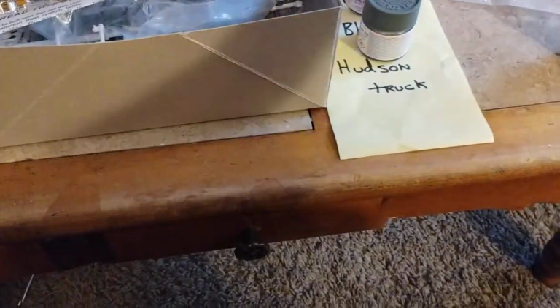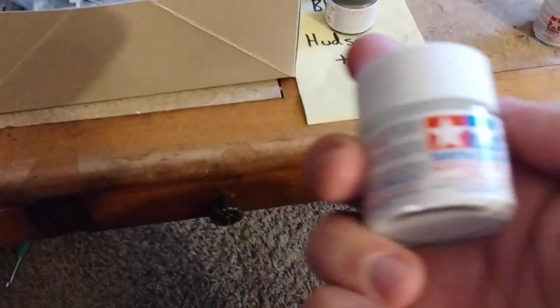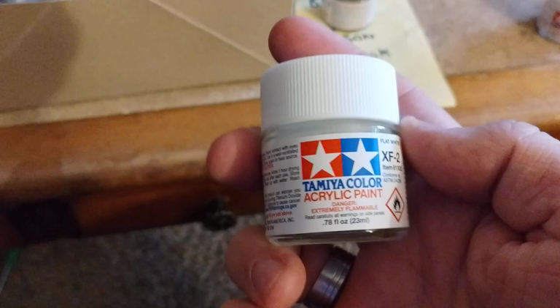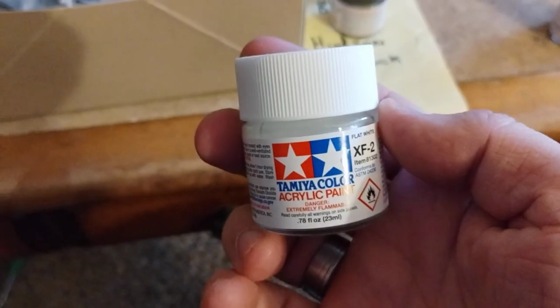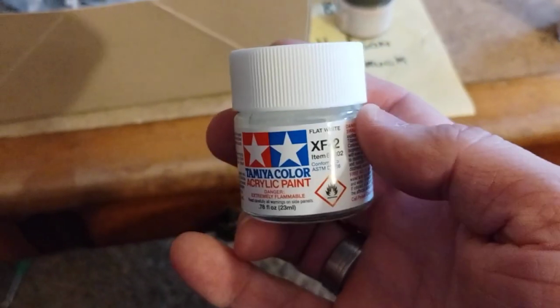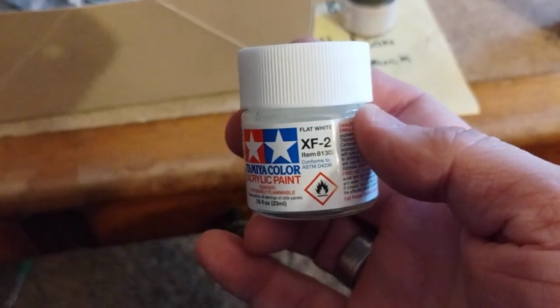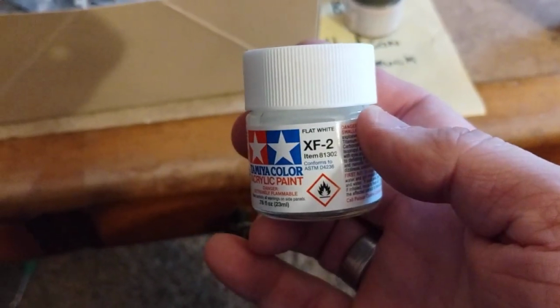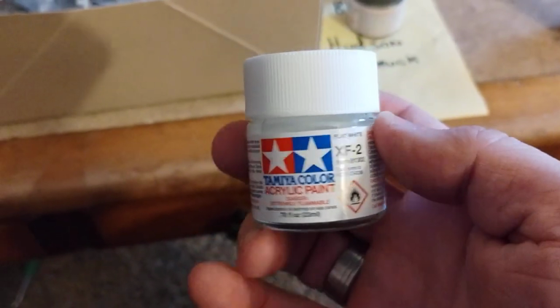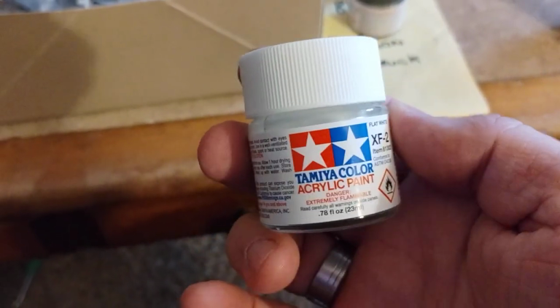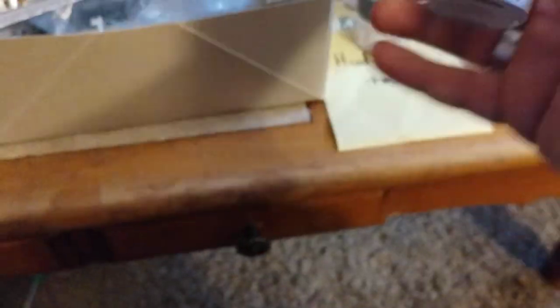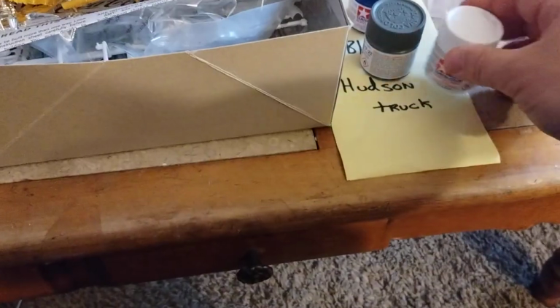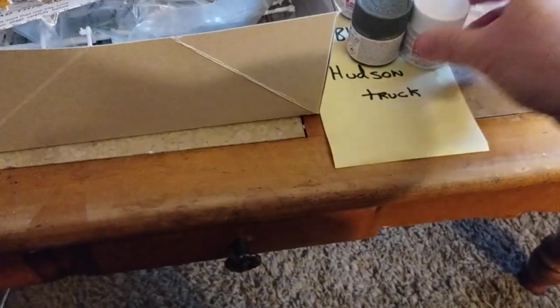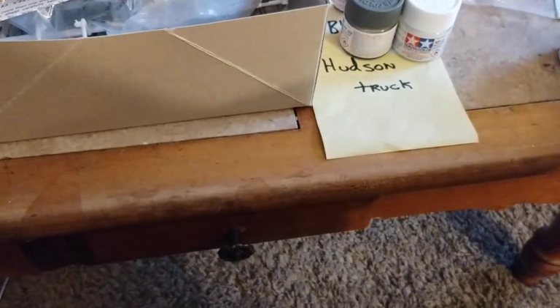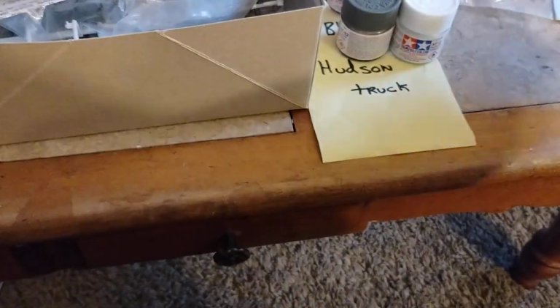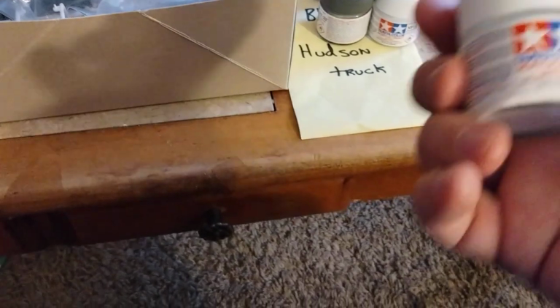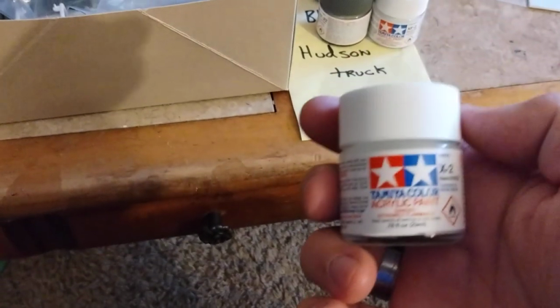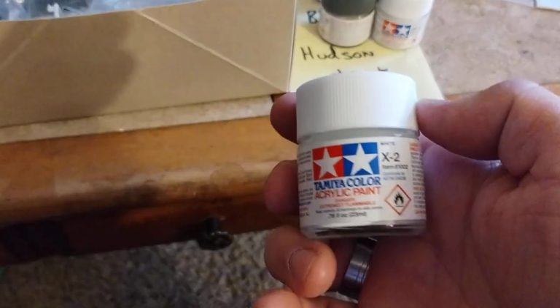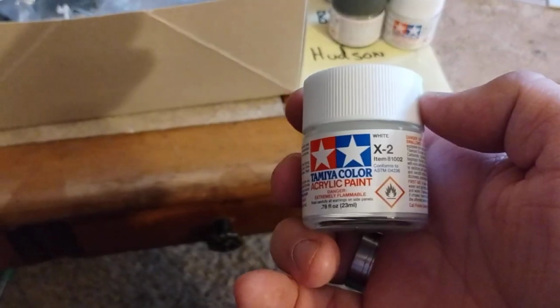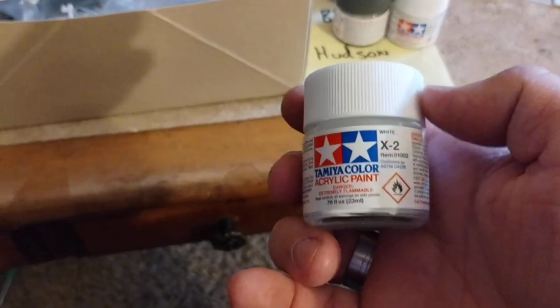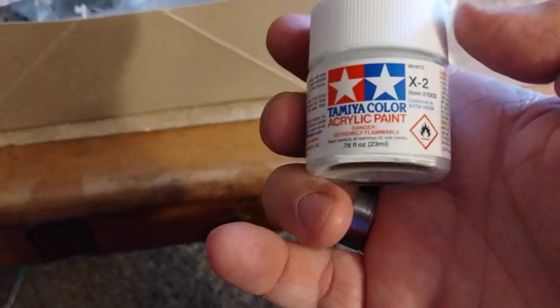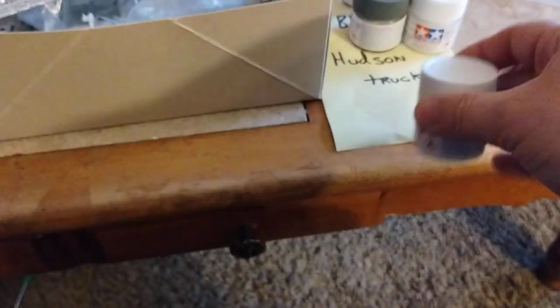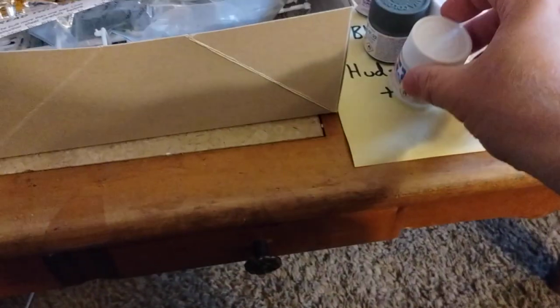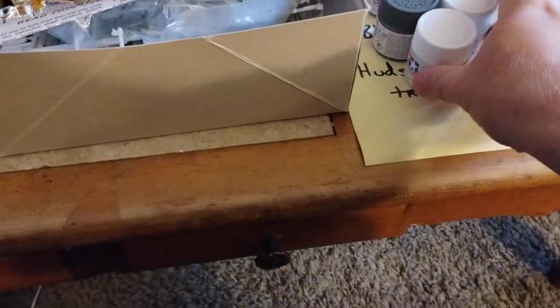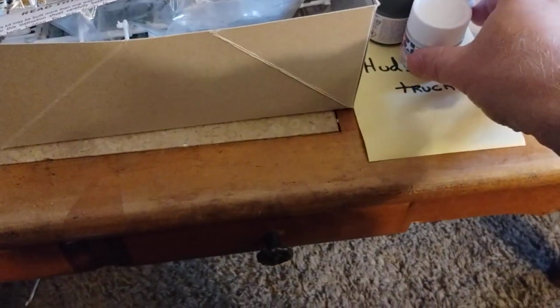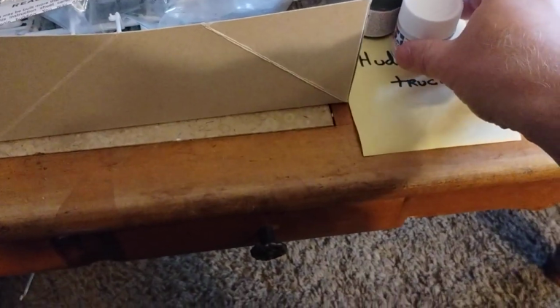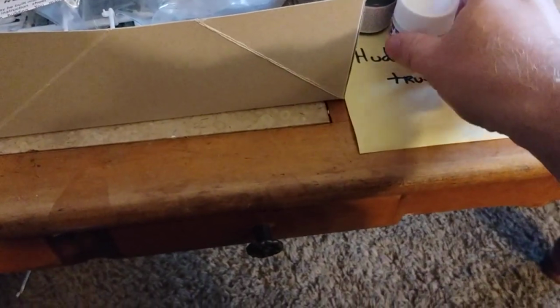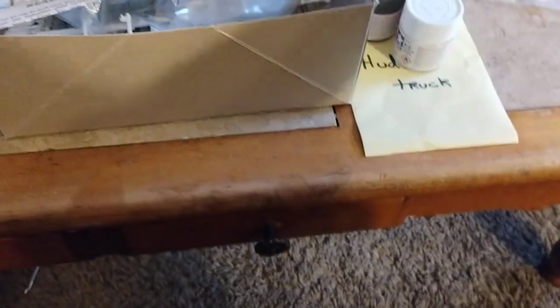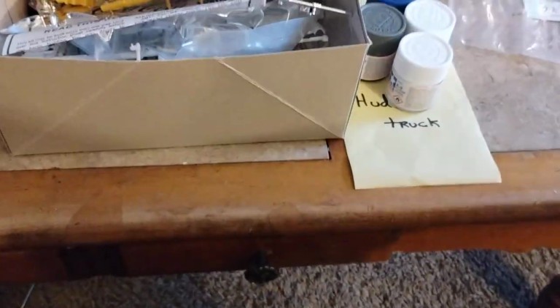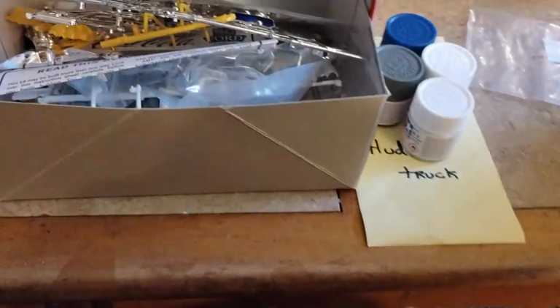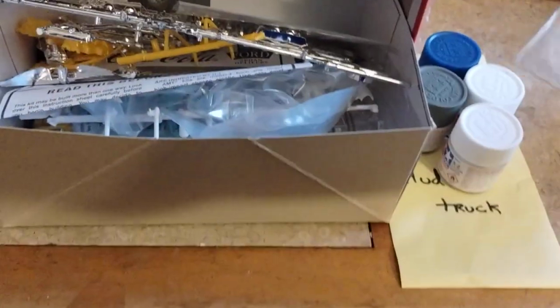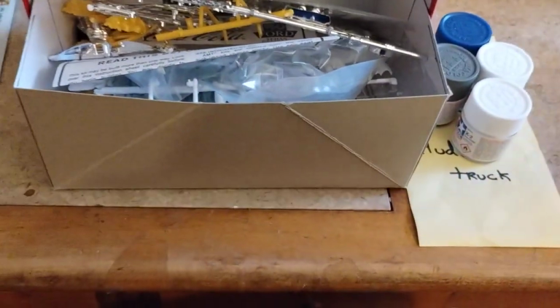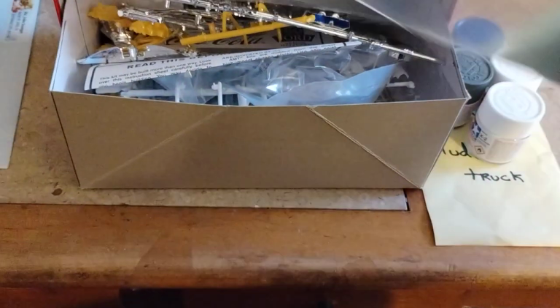I got white for the roof, so it's going to be quite a colorful vehicle — gloss white to go on top of the flat white, and then seal it all up with a good clear coat. That's project number one.